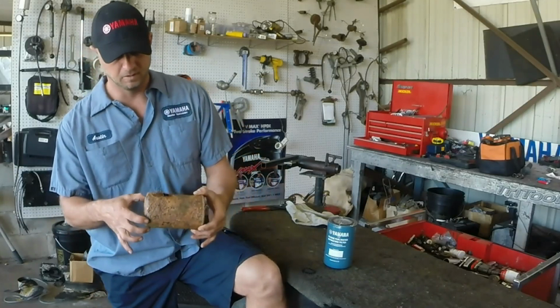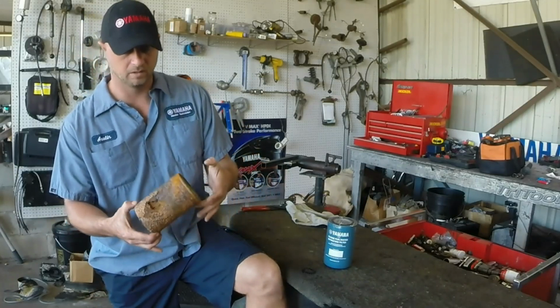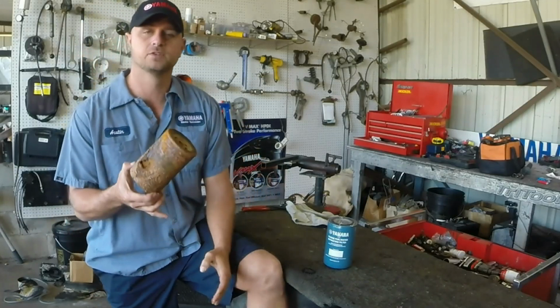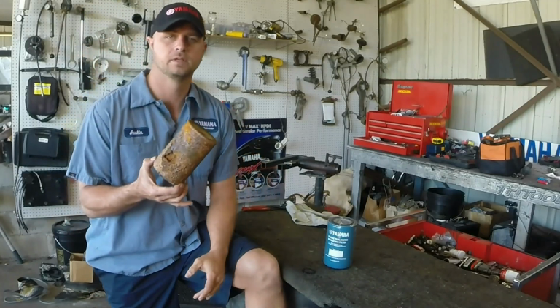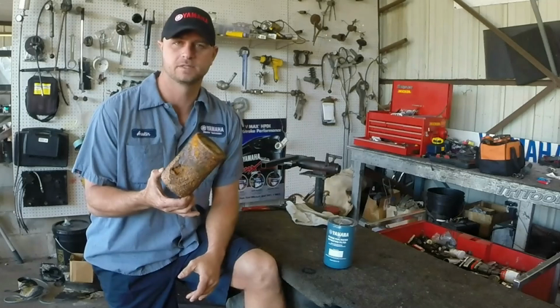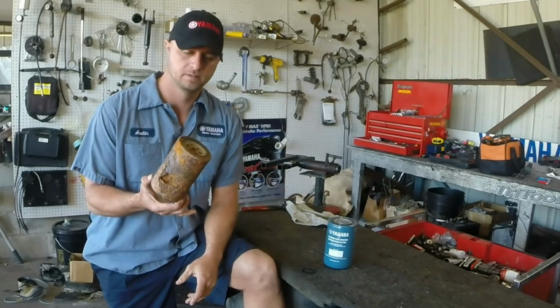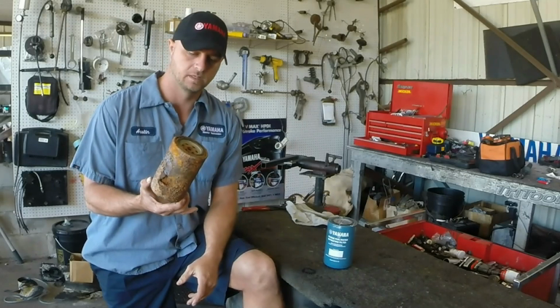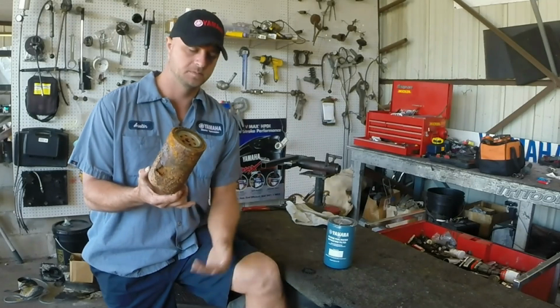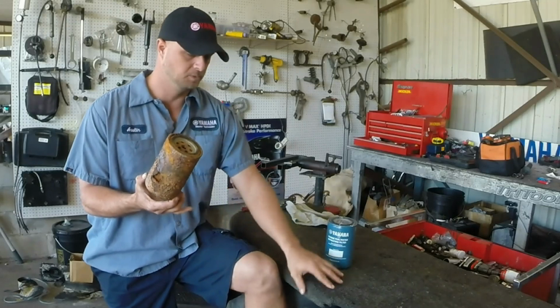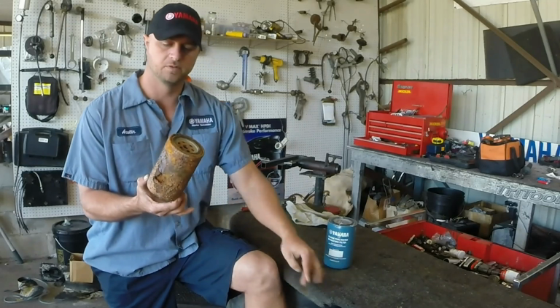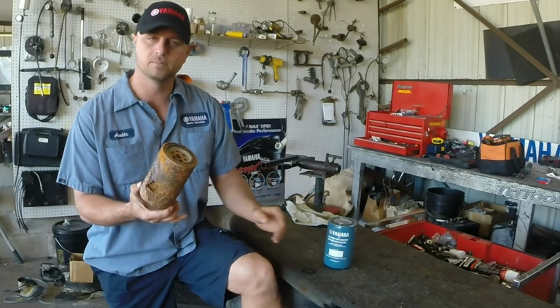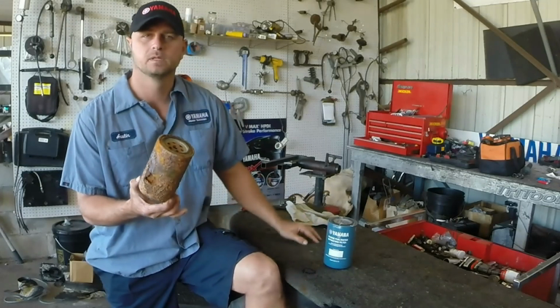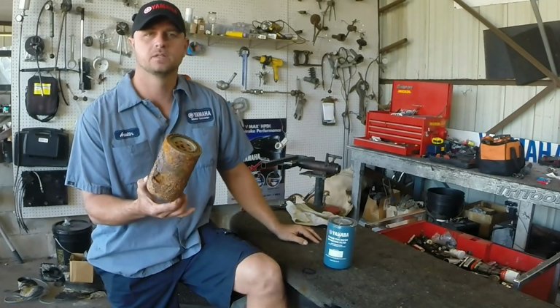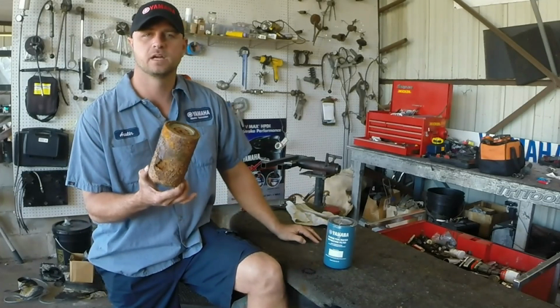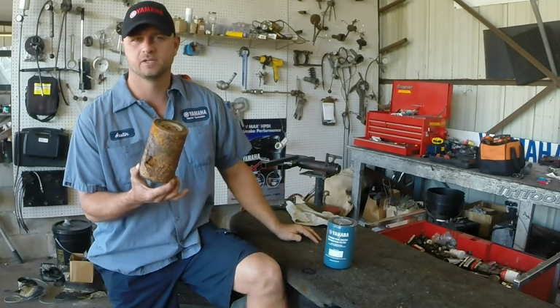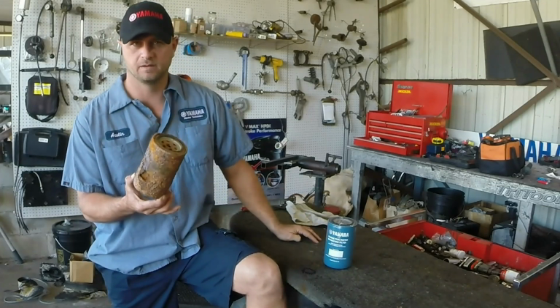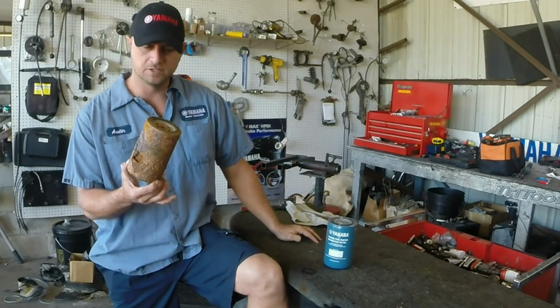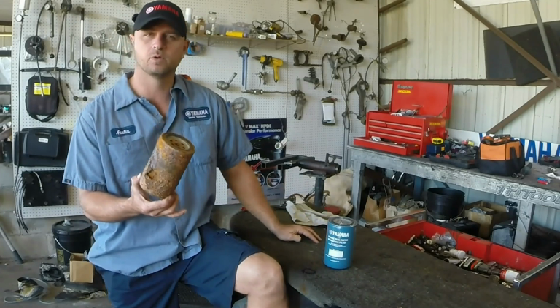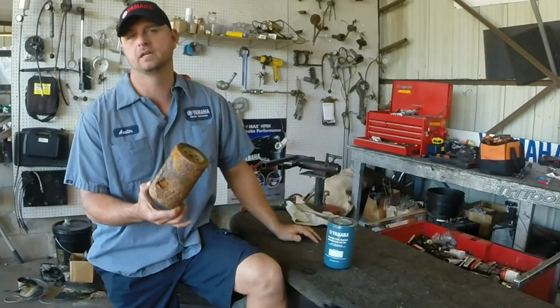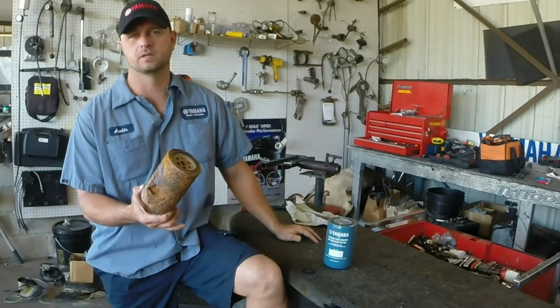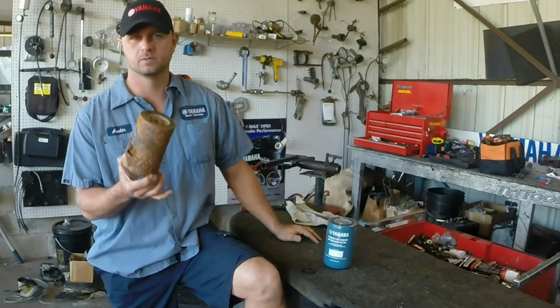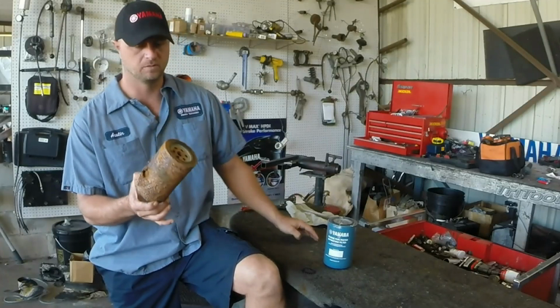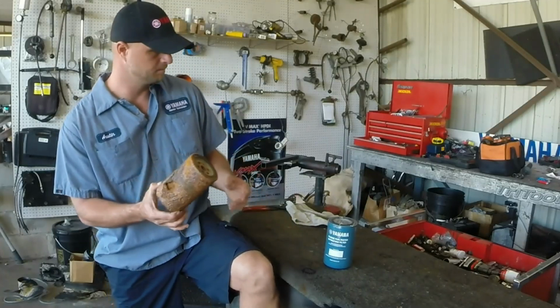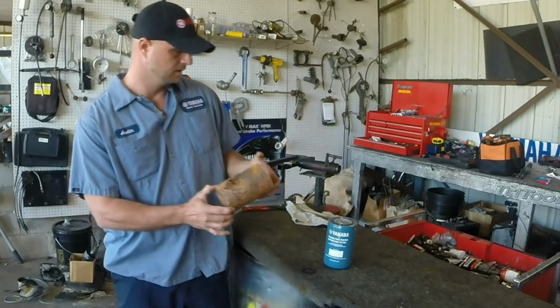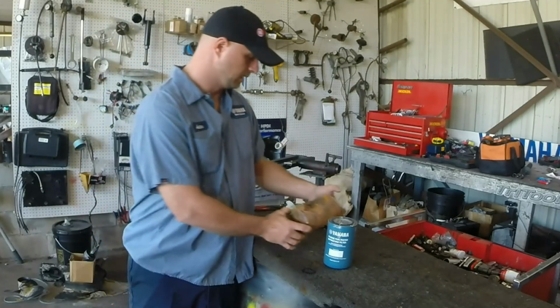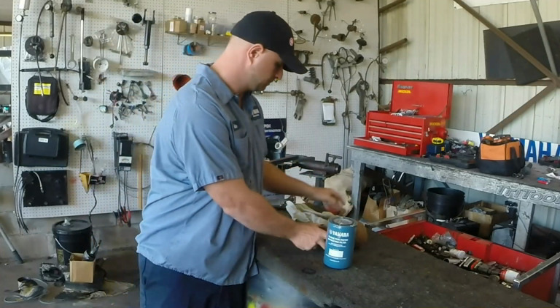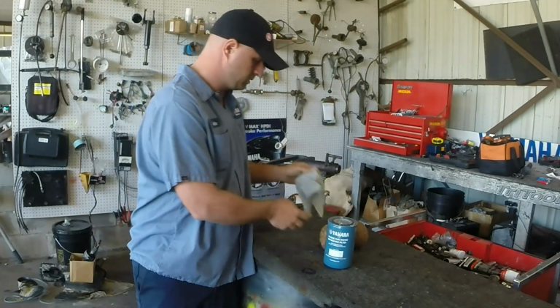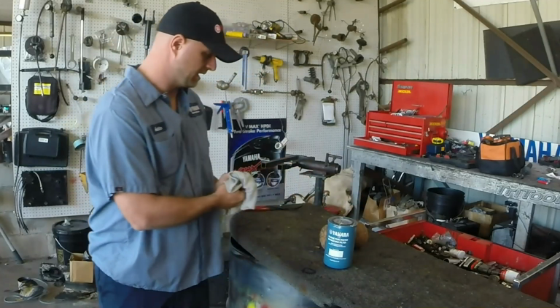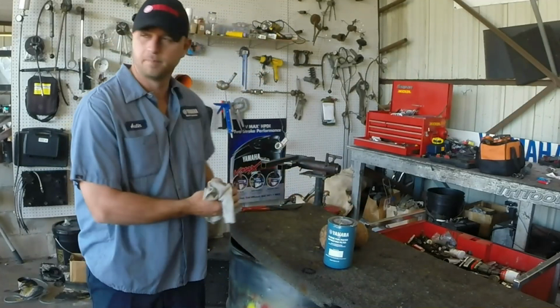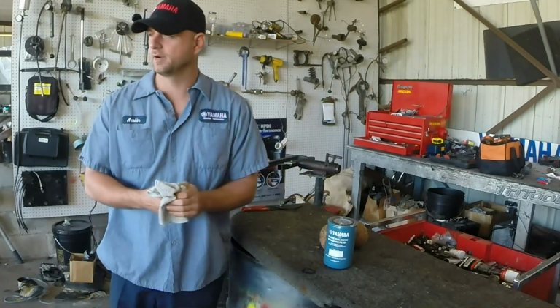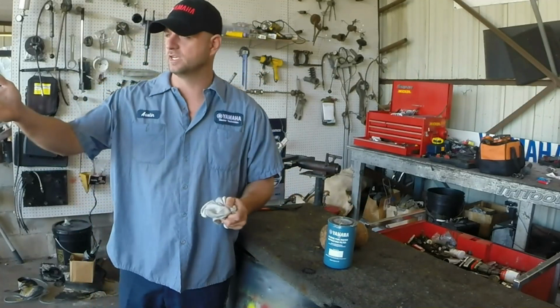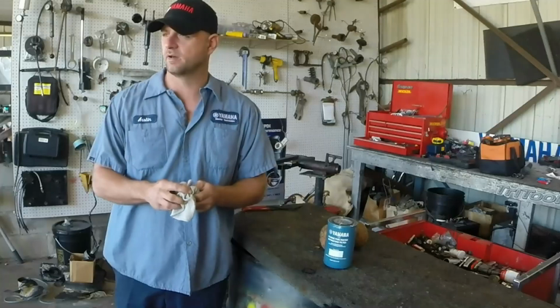You do not want to let your filter get like this. A lot of times people don't even know if they have one — that's something you should ask your technician about. If you don't have one, you need to get it installed because it will save you money. I have a boat here and we're going to go ahead and change one out.